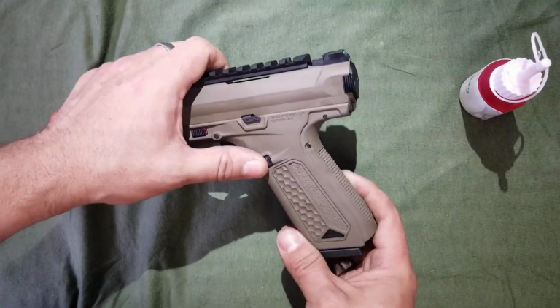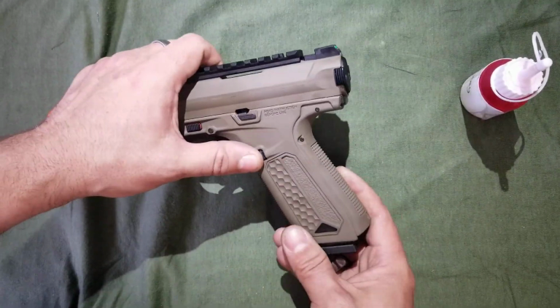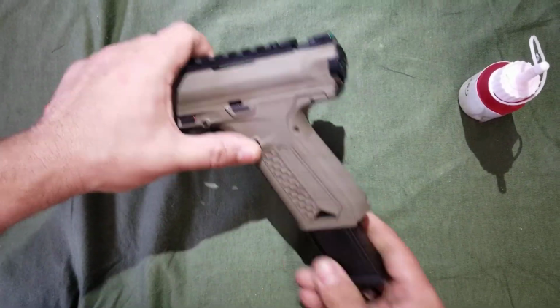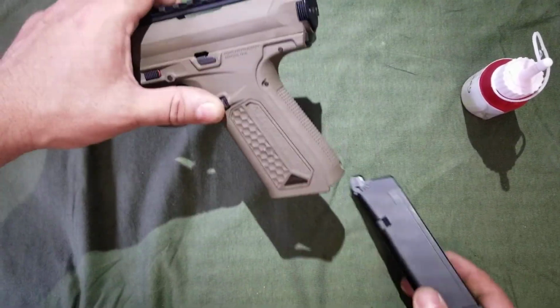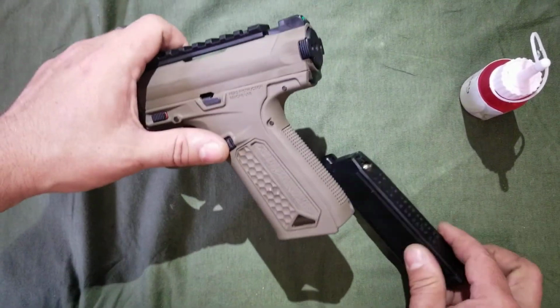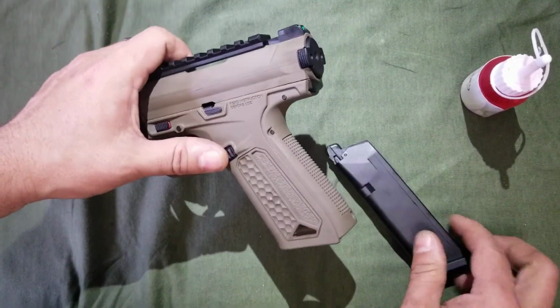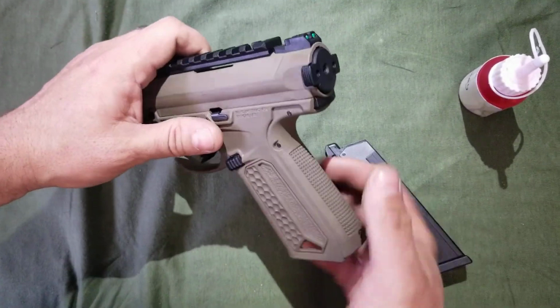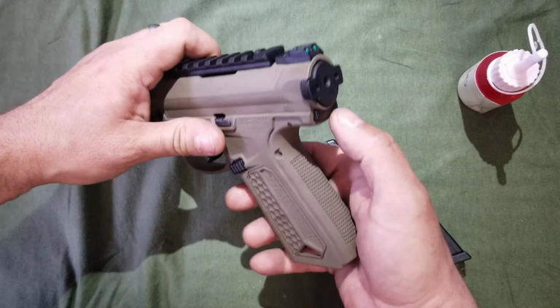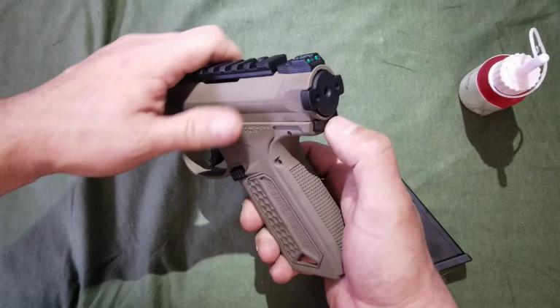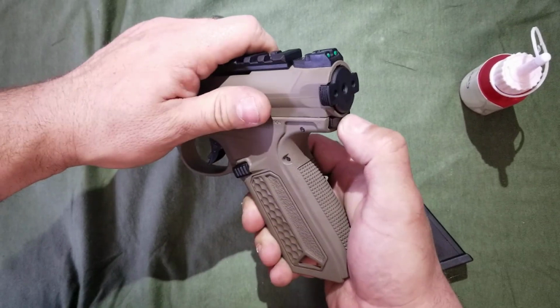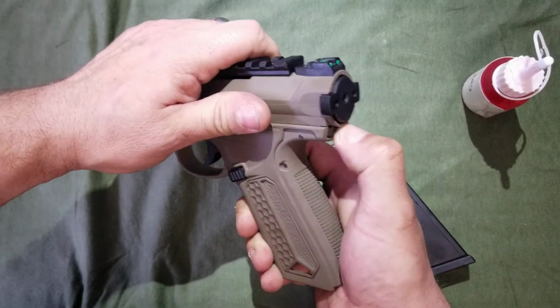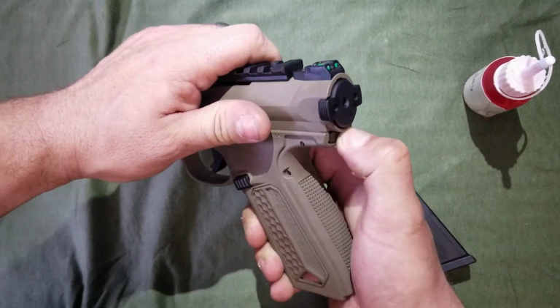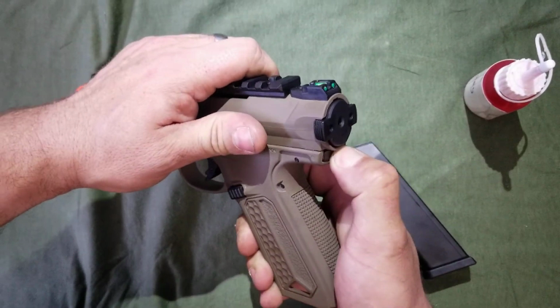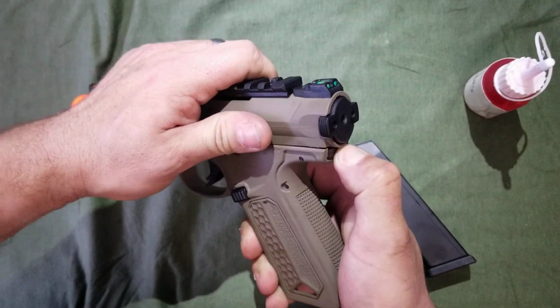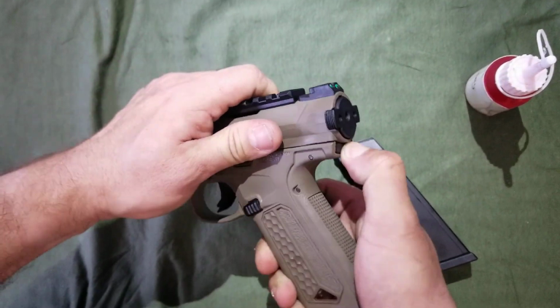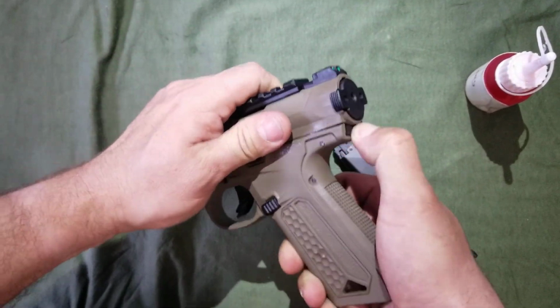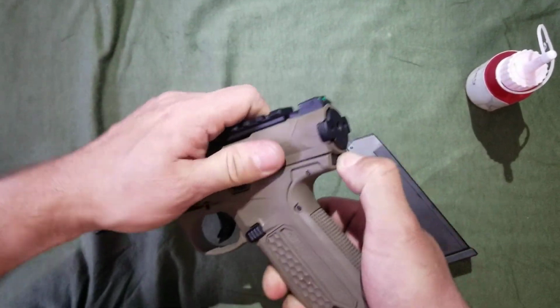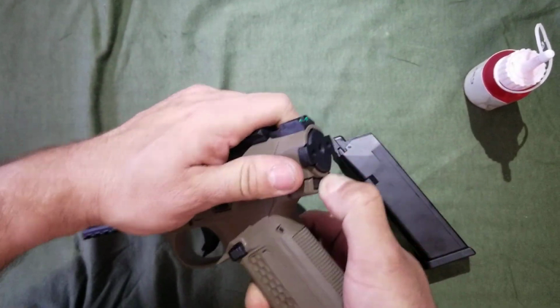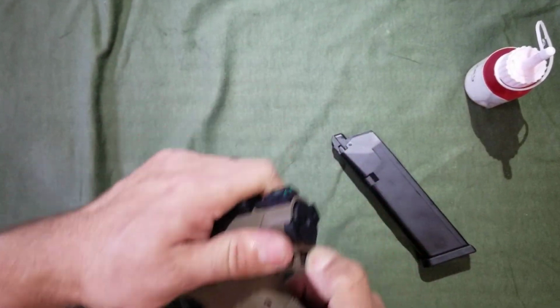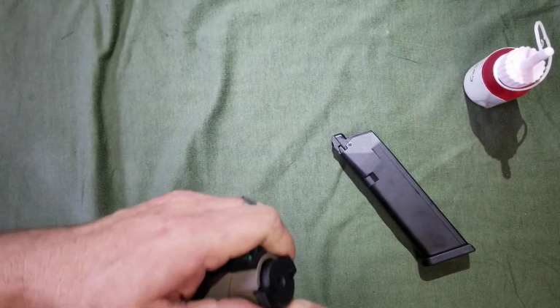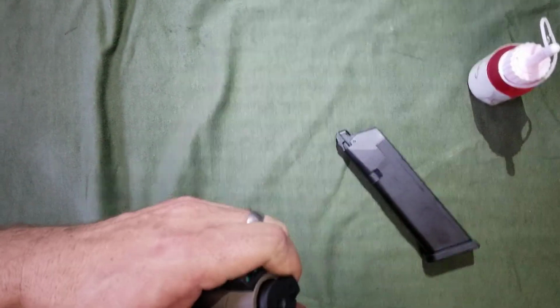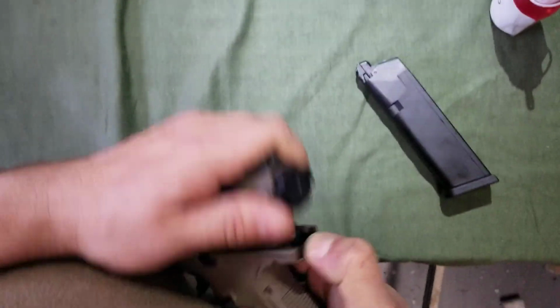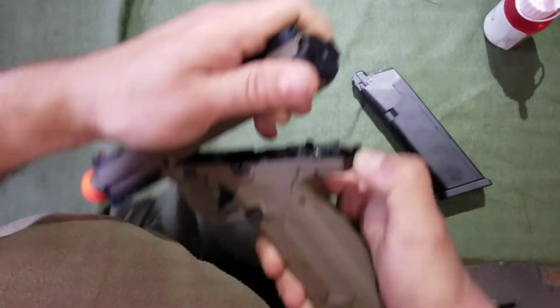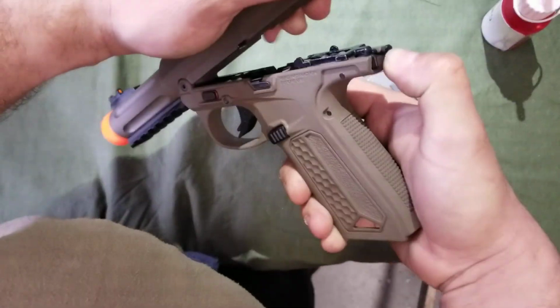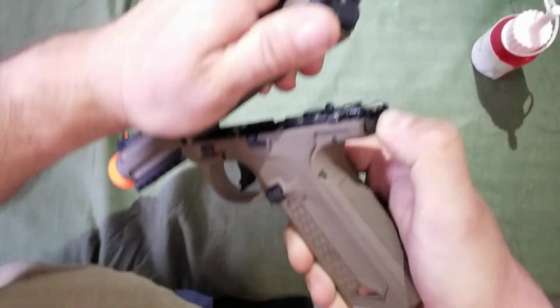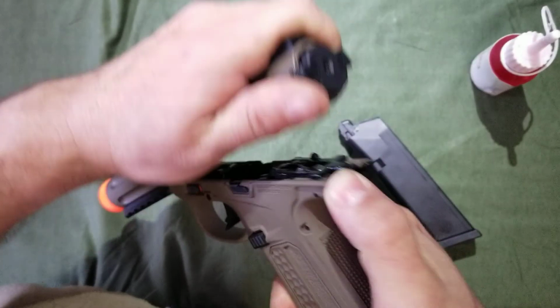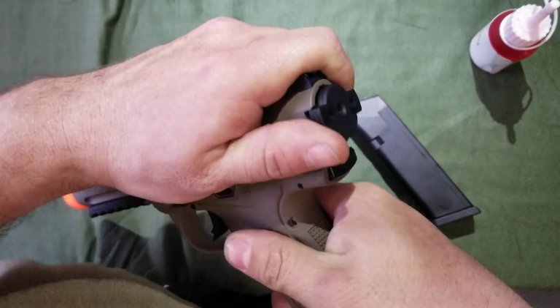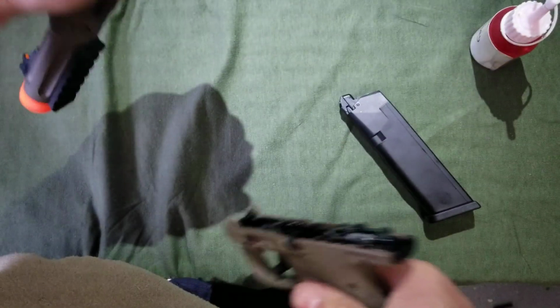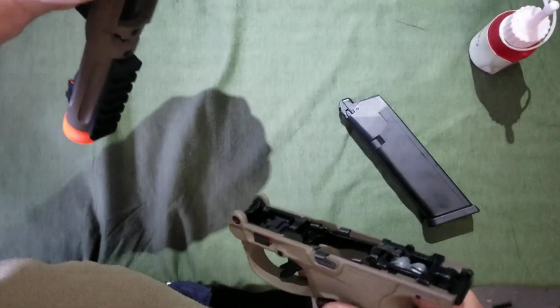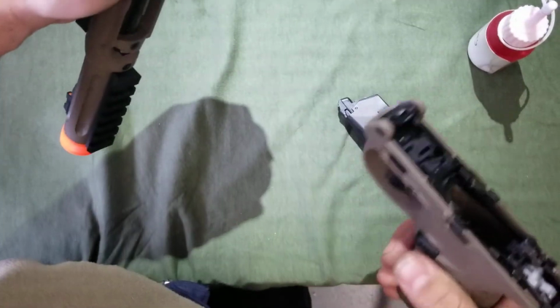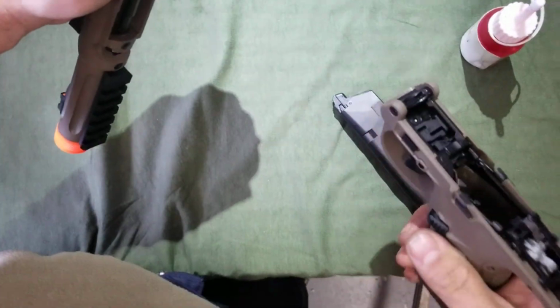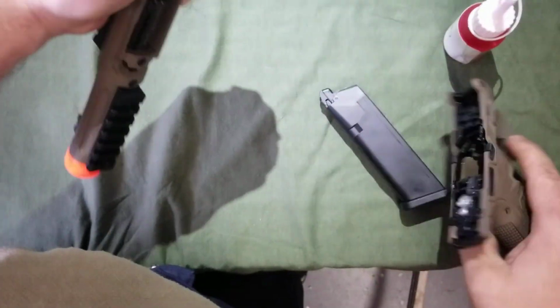To start off, take the magazine out of the gun, press the button on the back under the slide. Sometimes they can be a little stubborn. The gun will hinge open and pull apart.